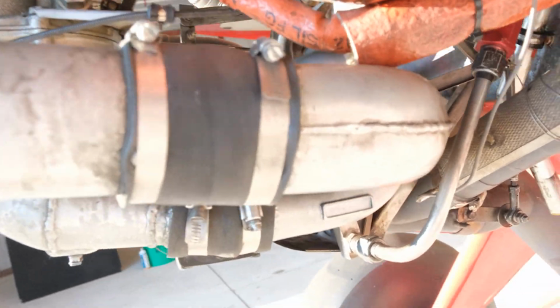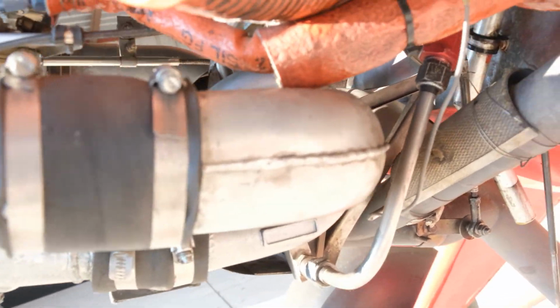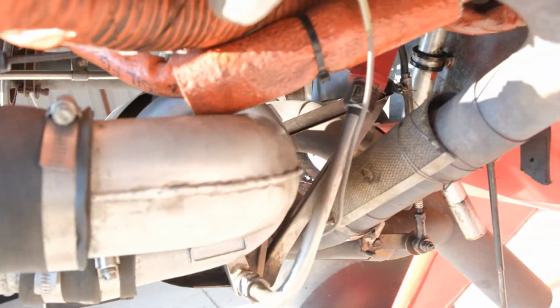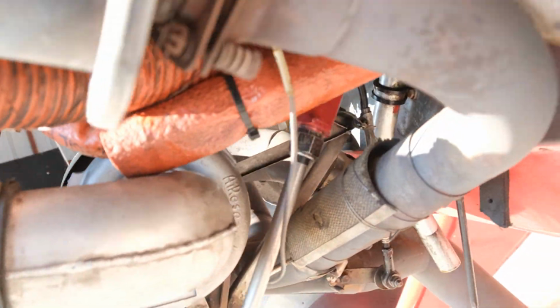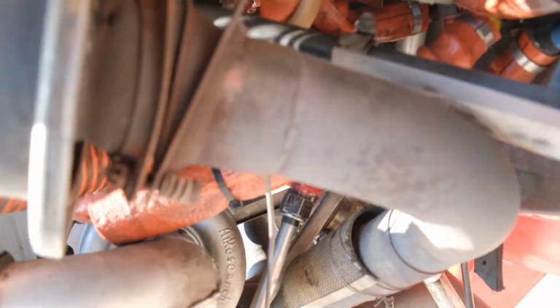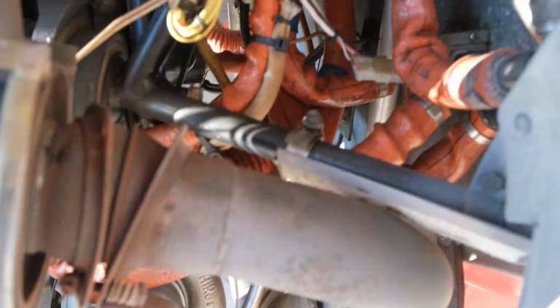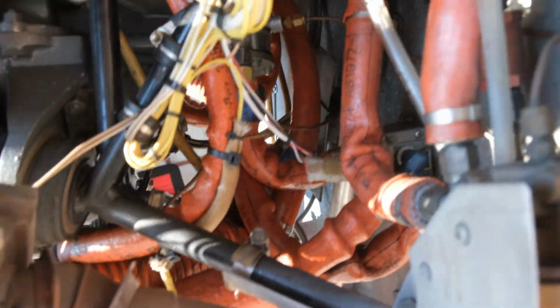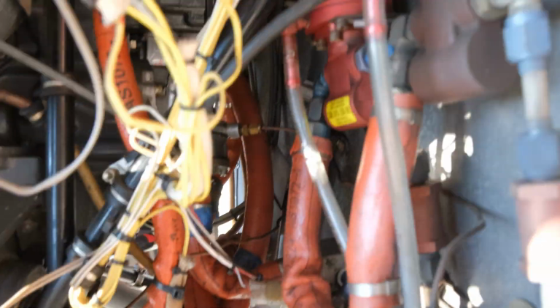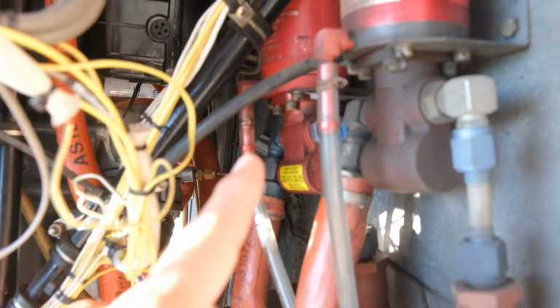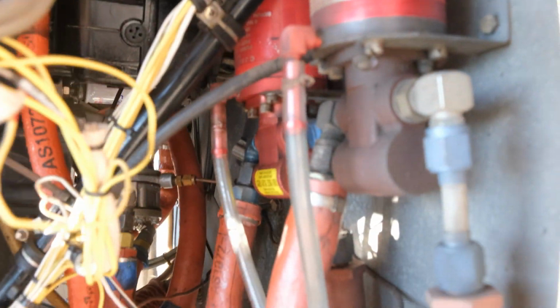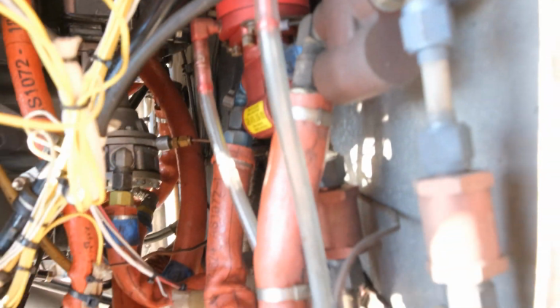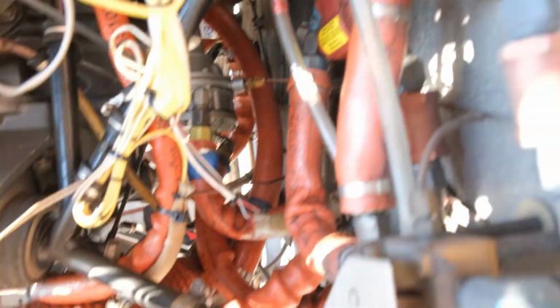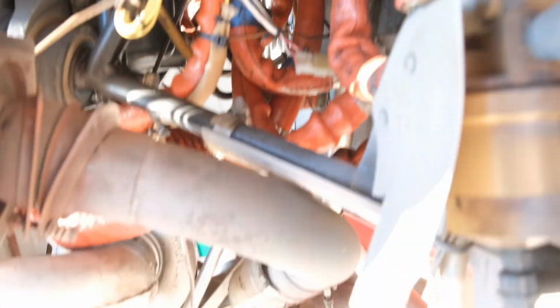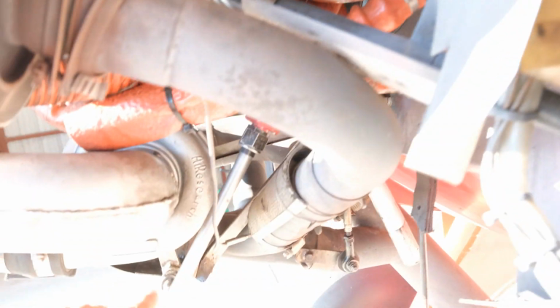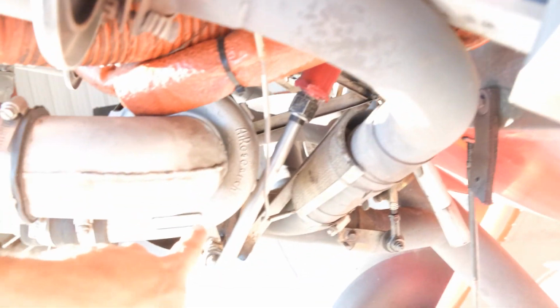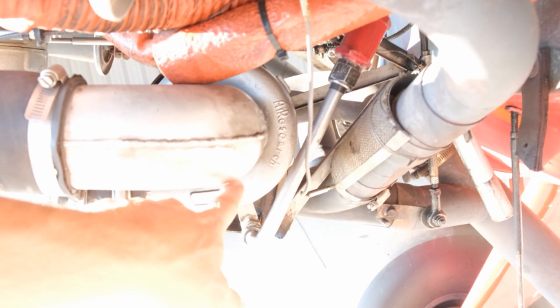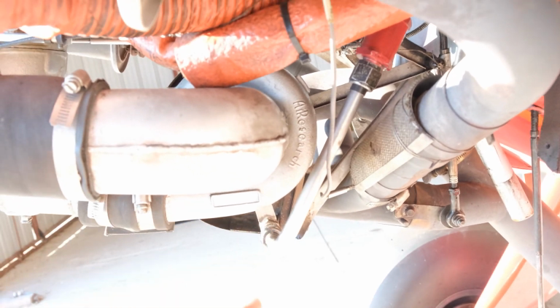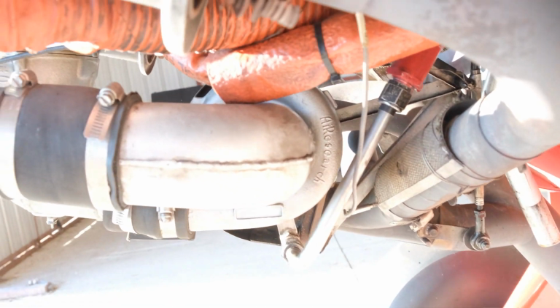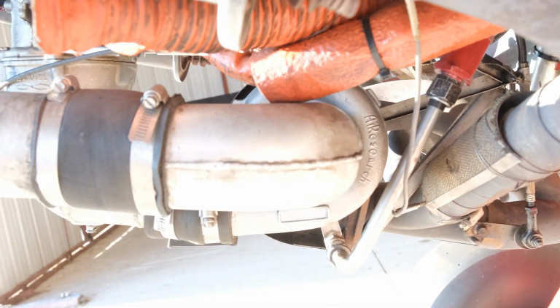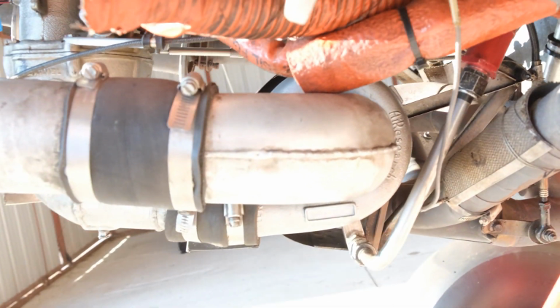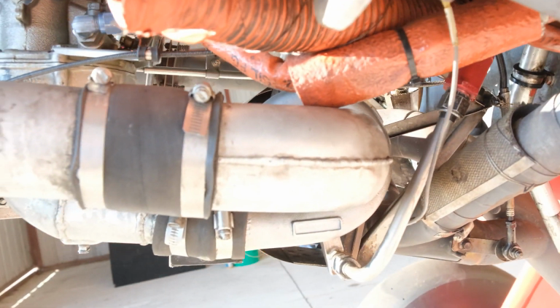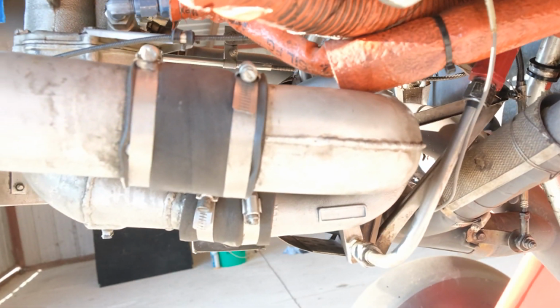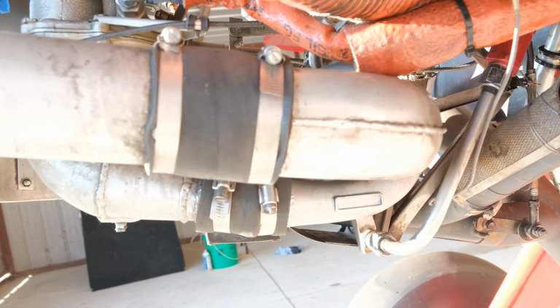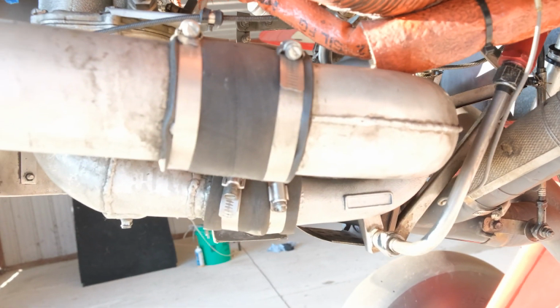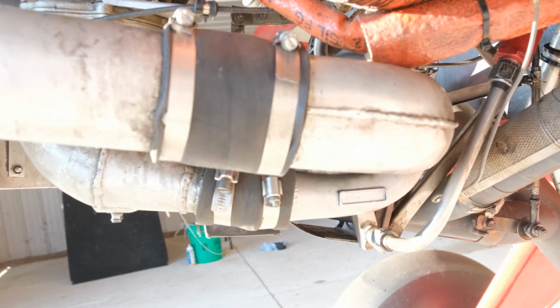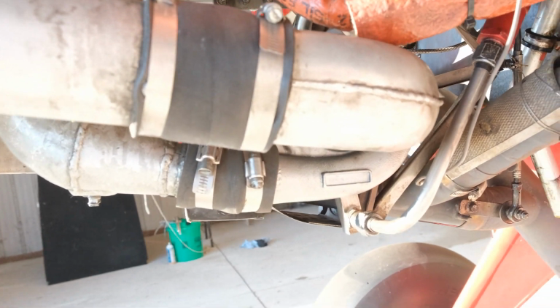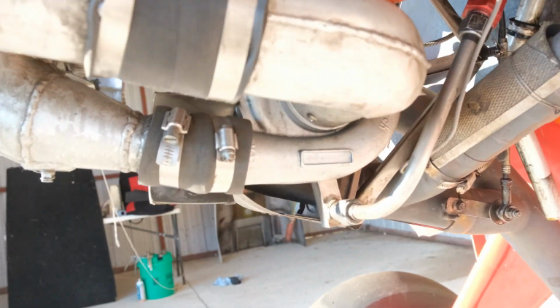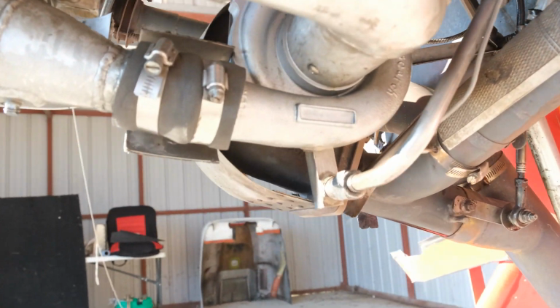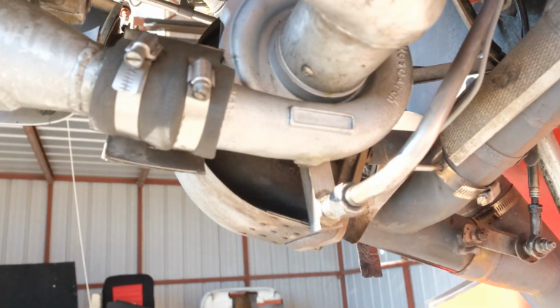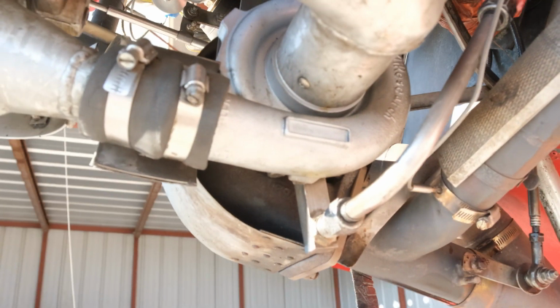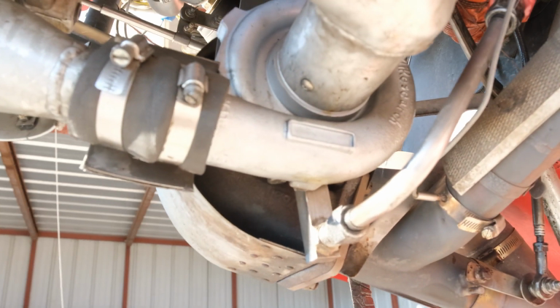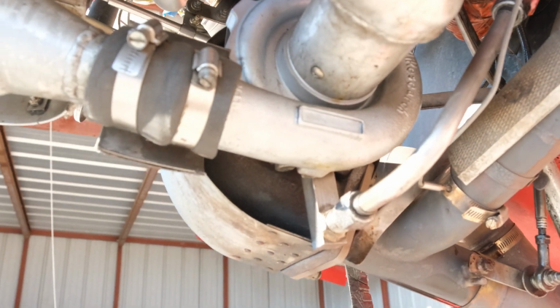It also has a couple of fuel pumps that feed the turbo down here when you turn it on, and I'll show you inside on how you turn it on.